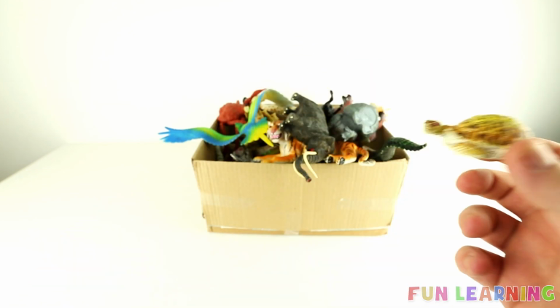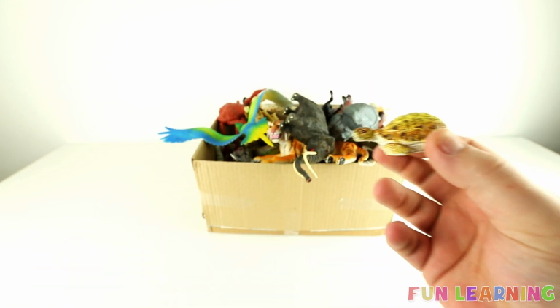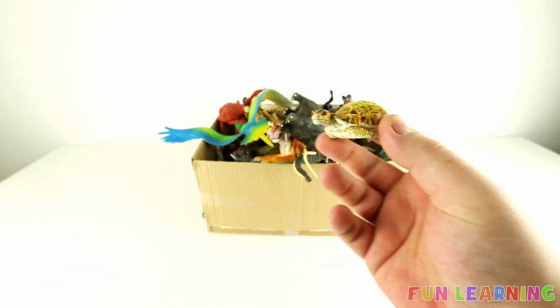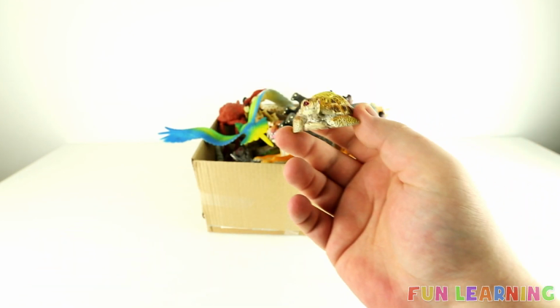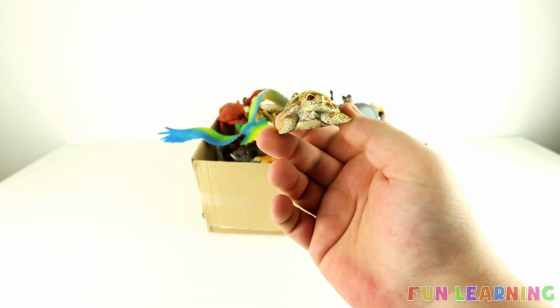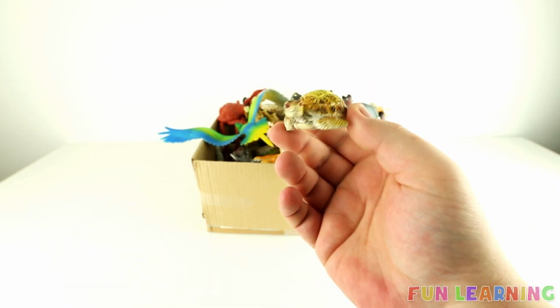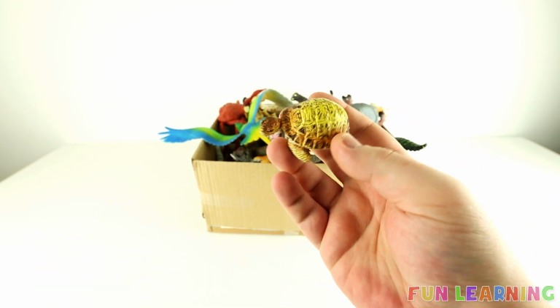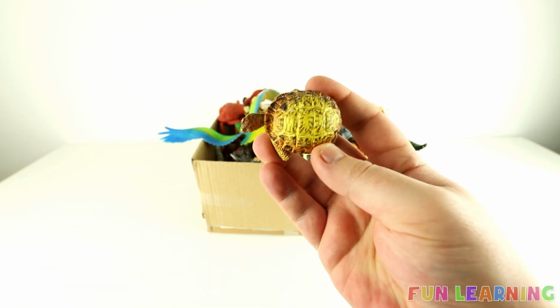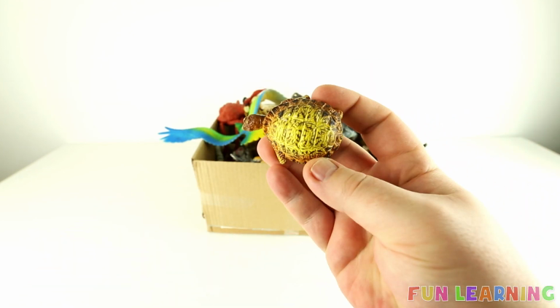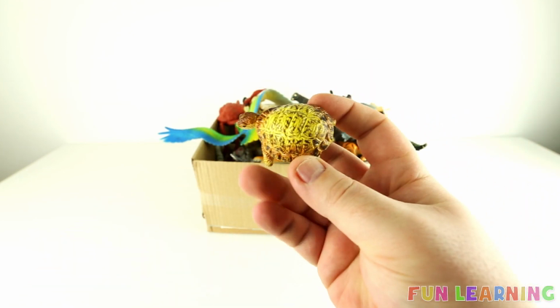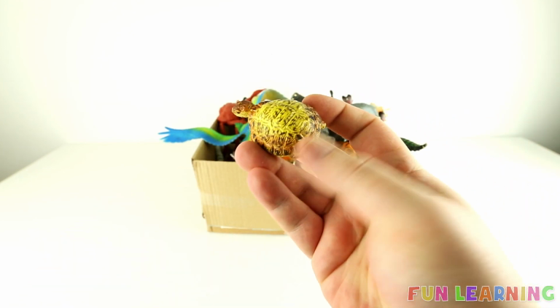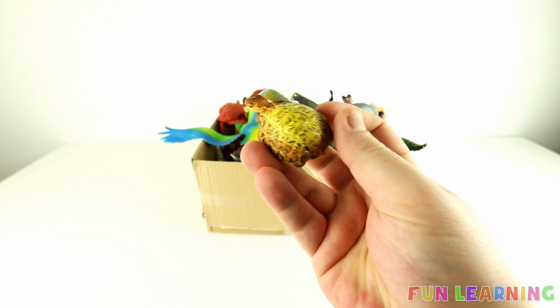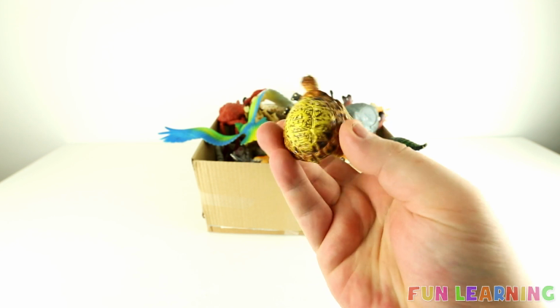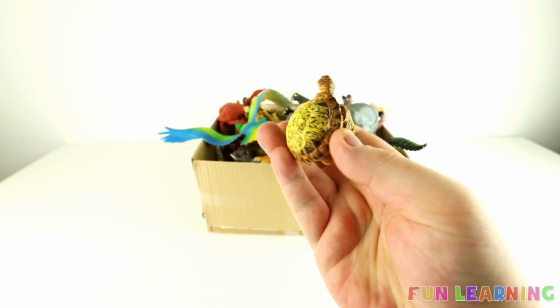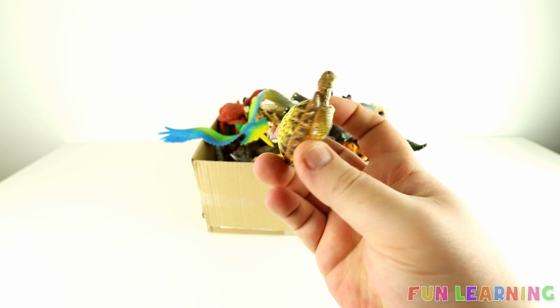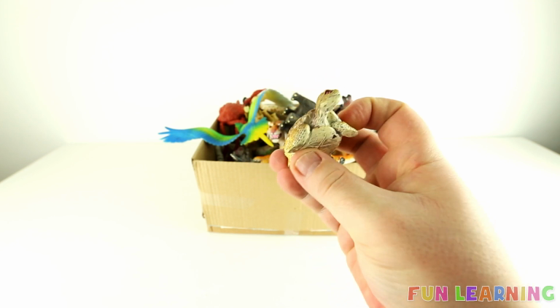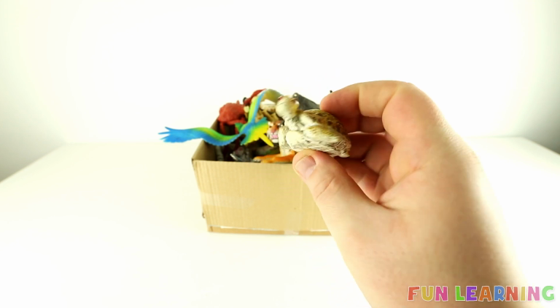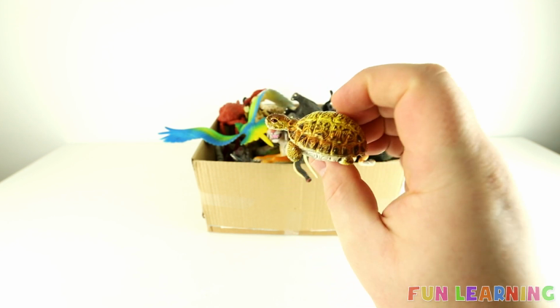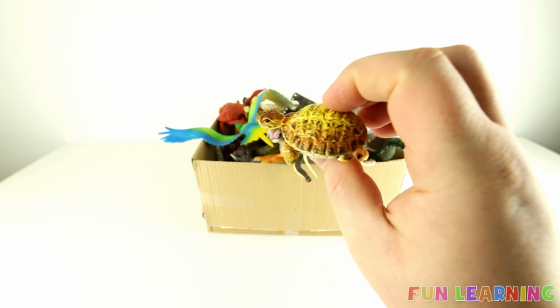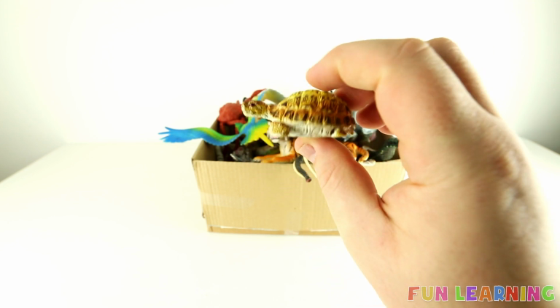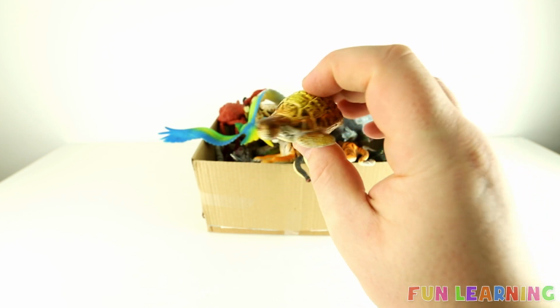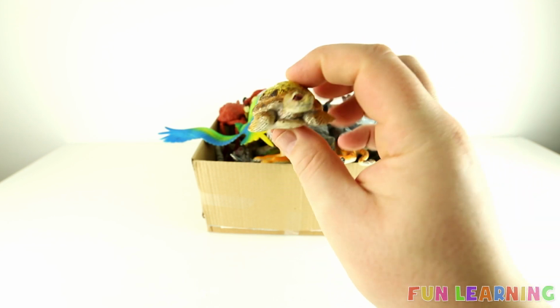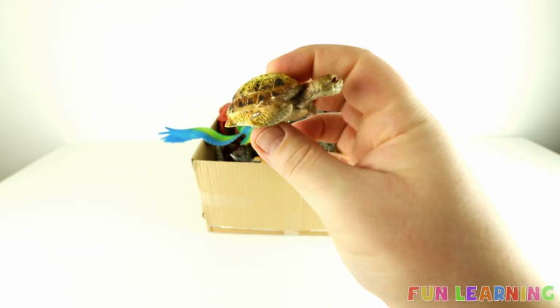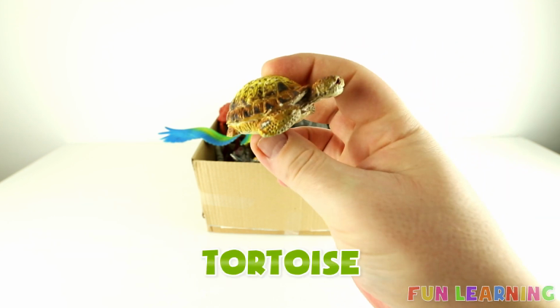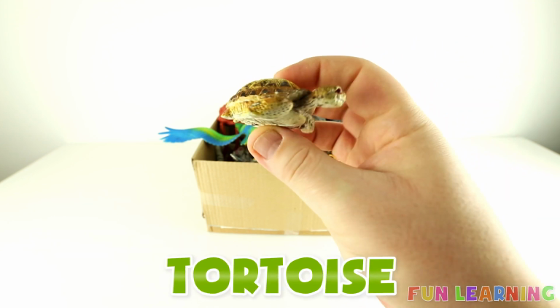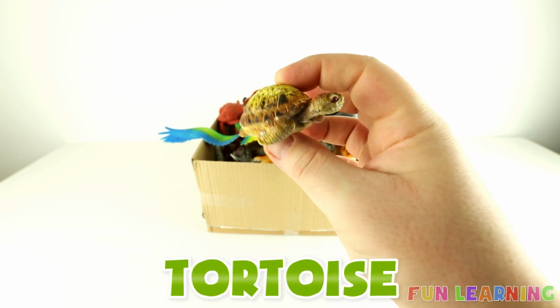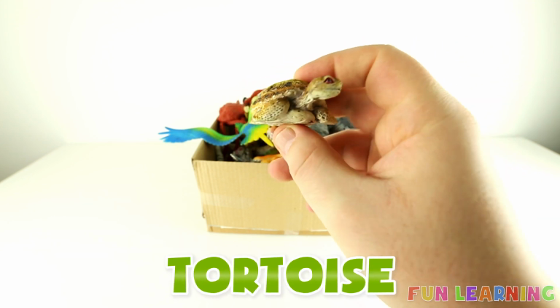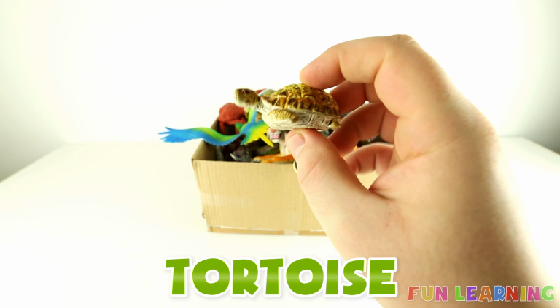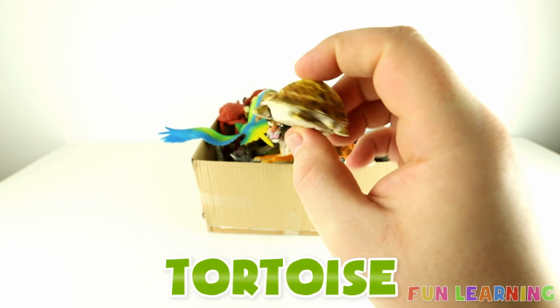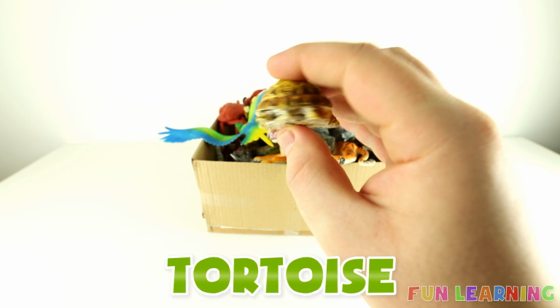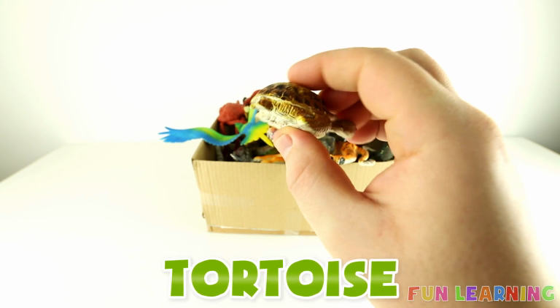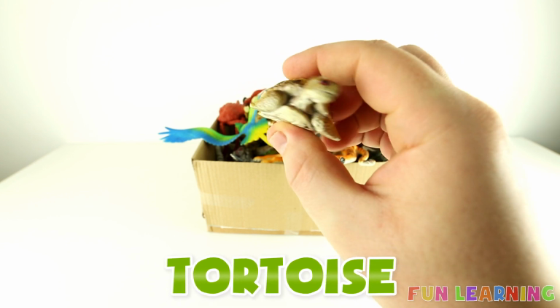Can you name this wild animal? It has a shell on its back. You got it, it's a tortoise. Thanks for learning with me.